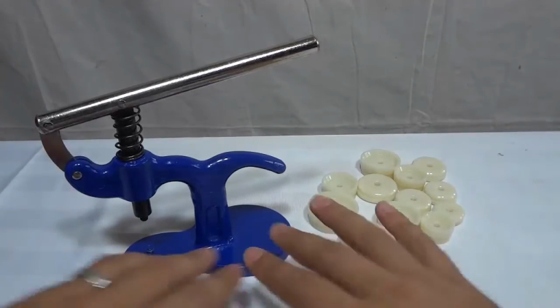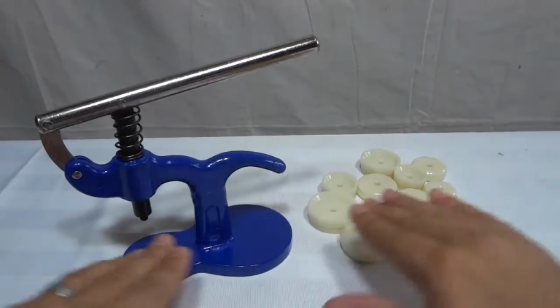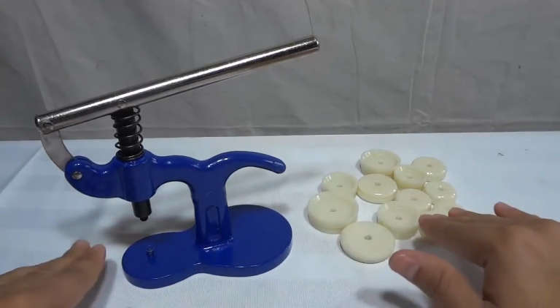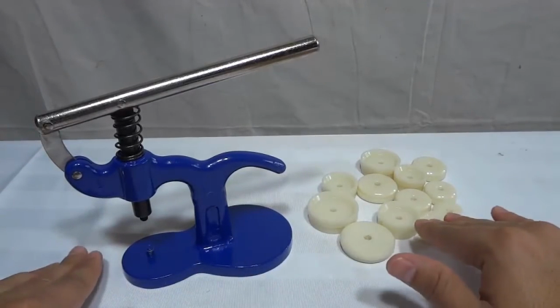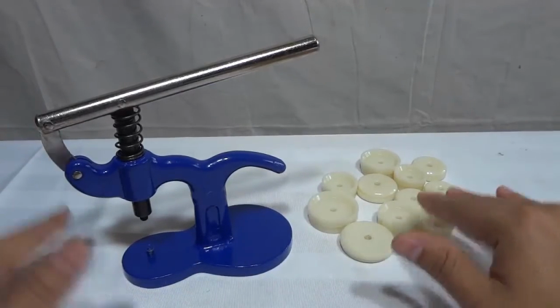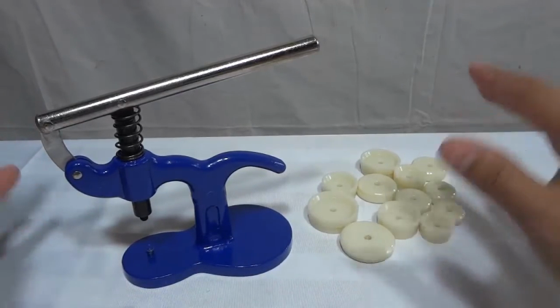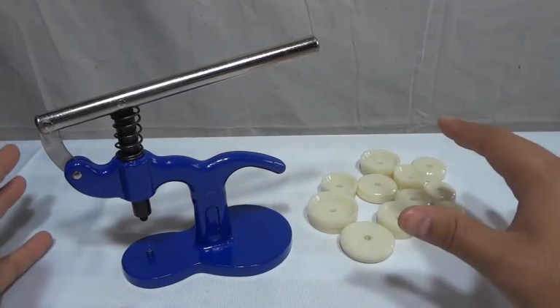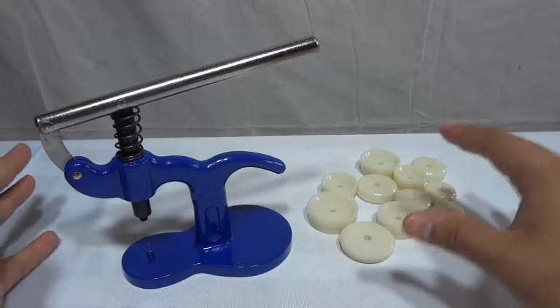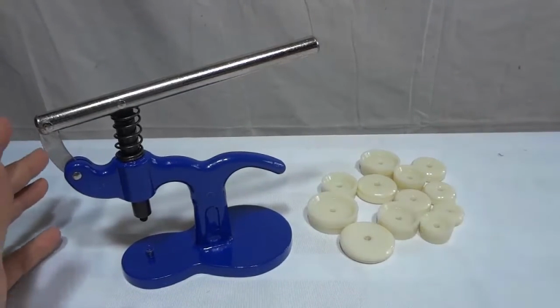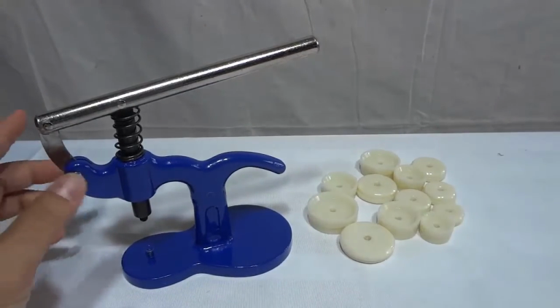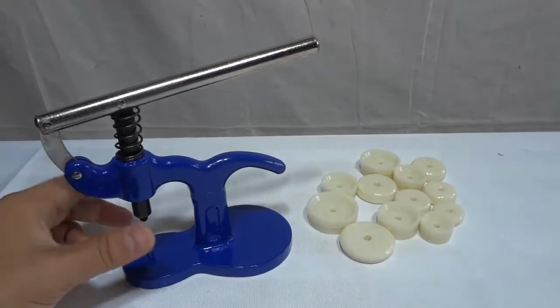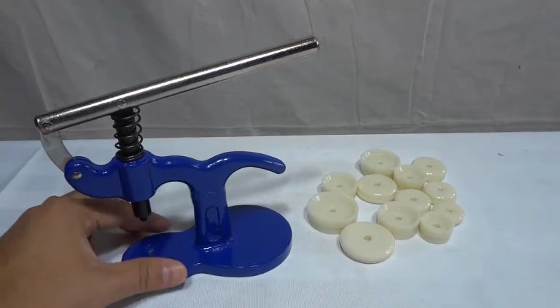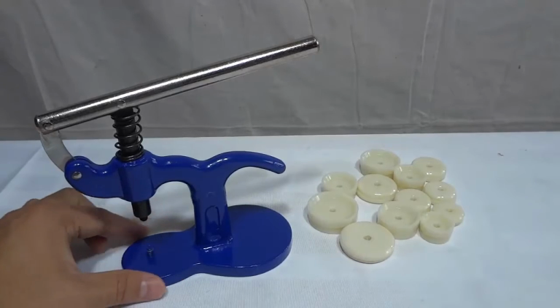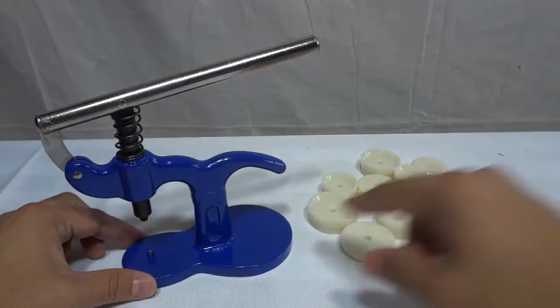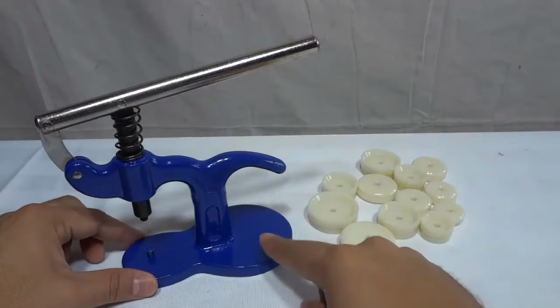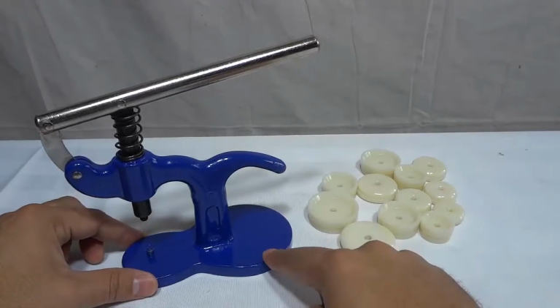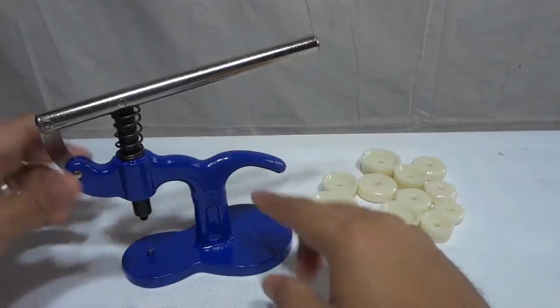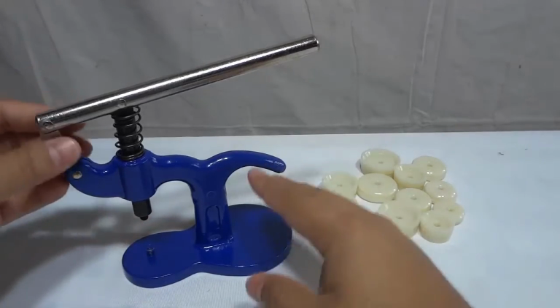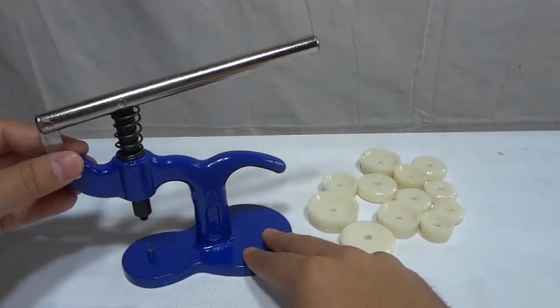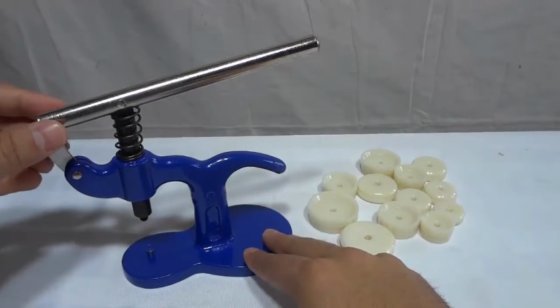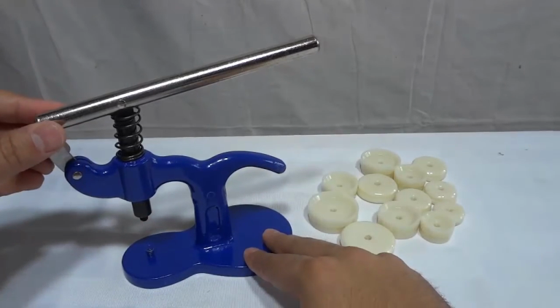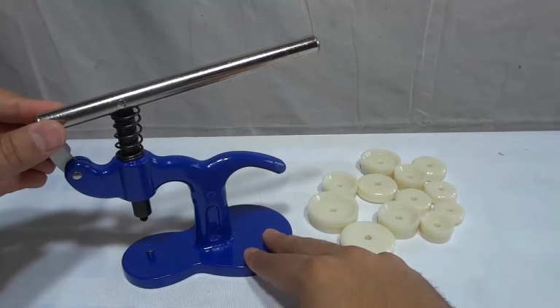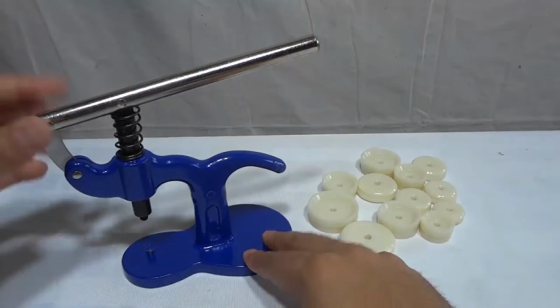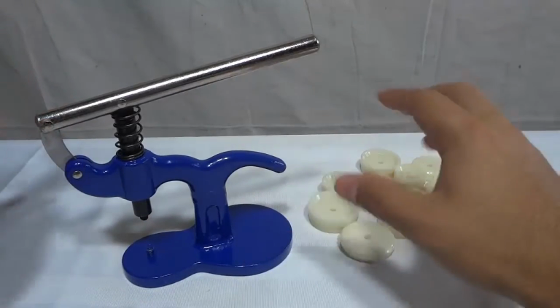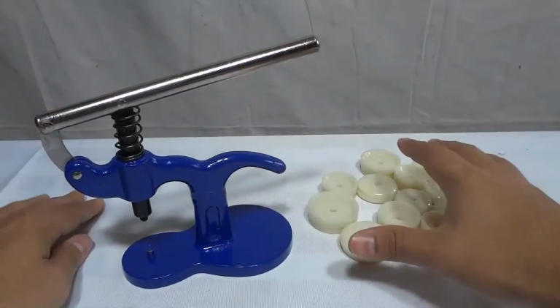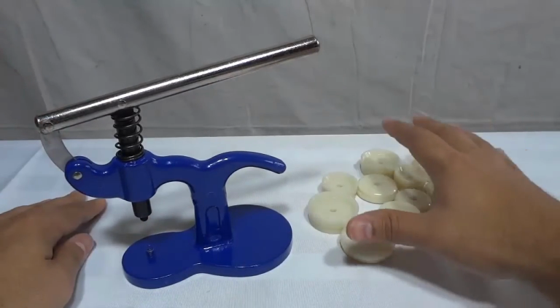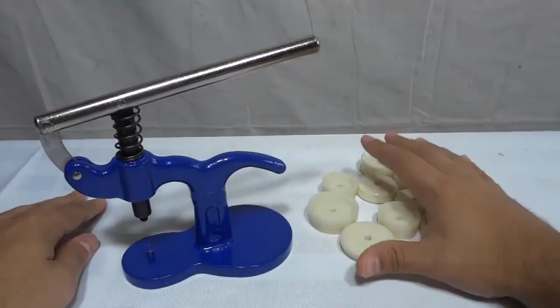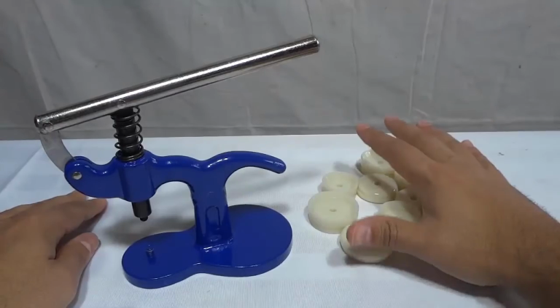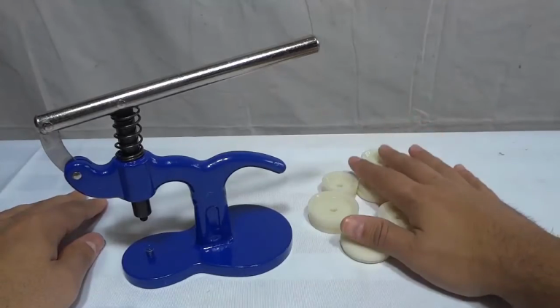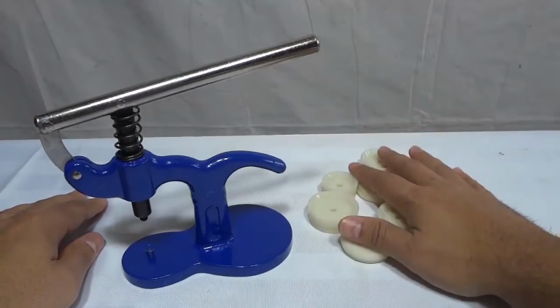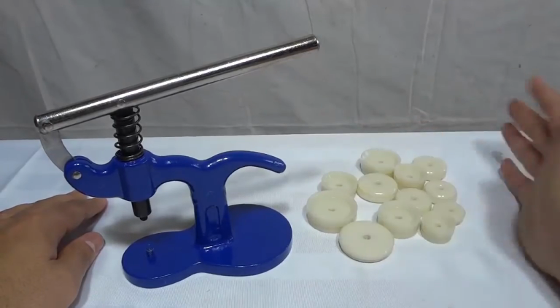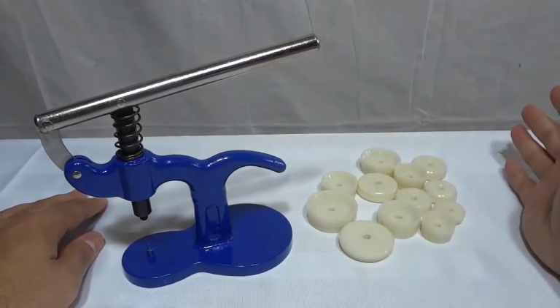As you can see right here in the package, there was the Watch Press unit, just as you can see right here, and there were also these 12 nylon dies.